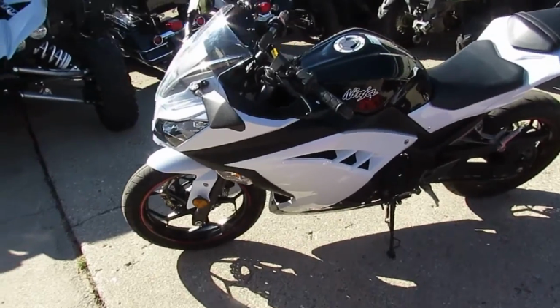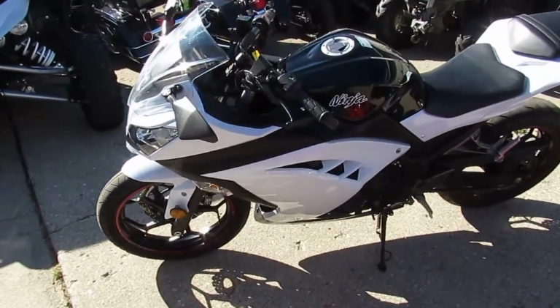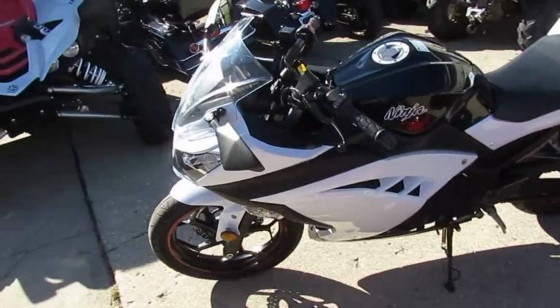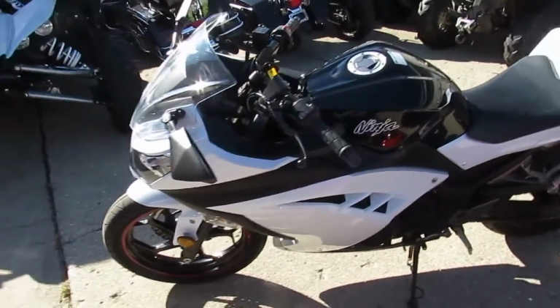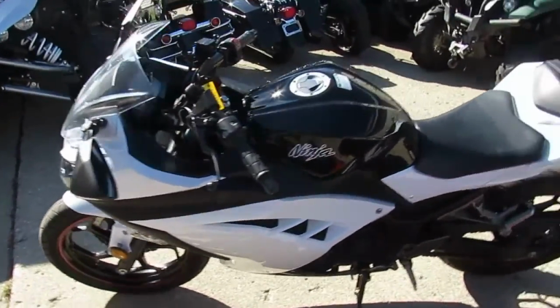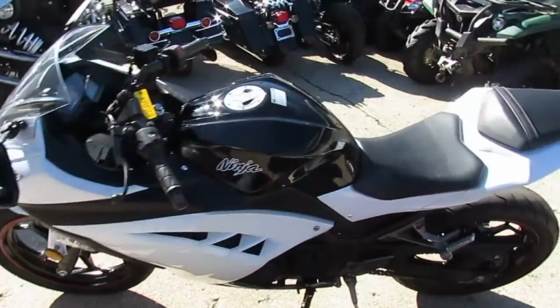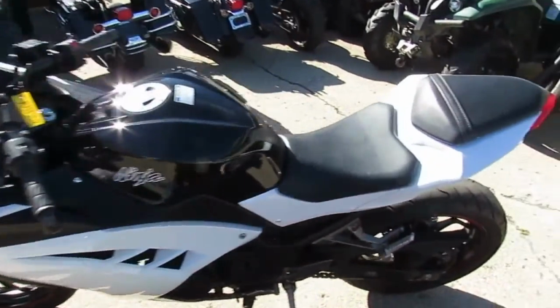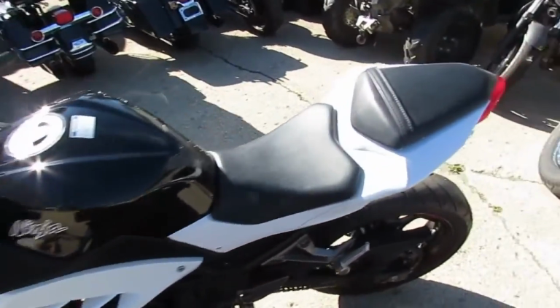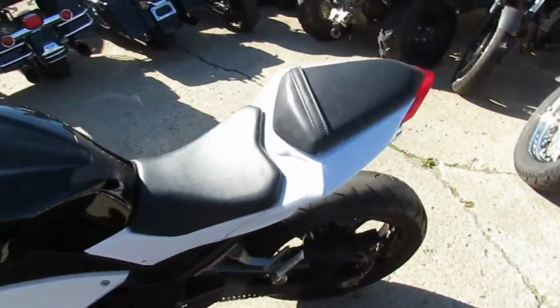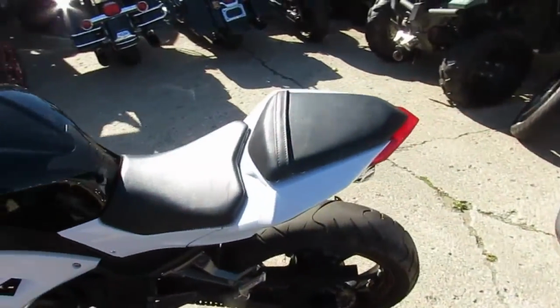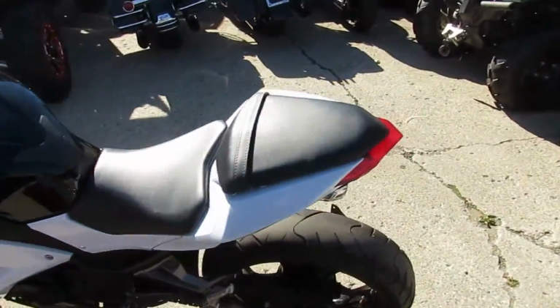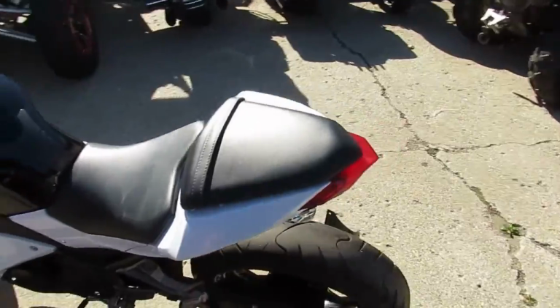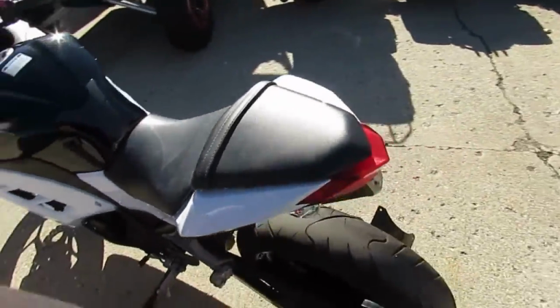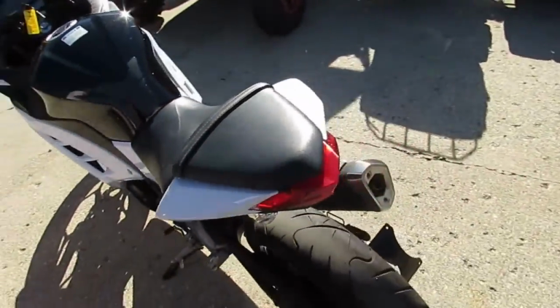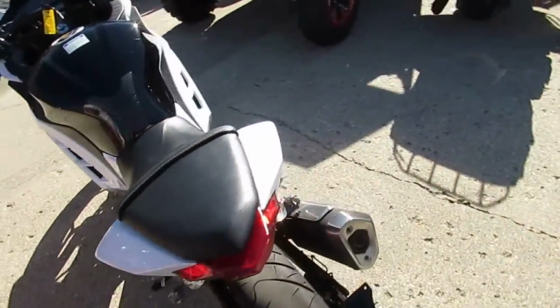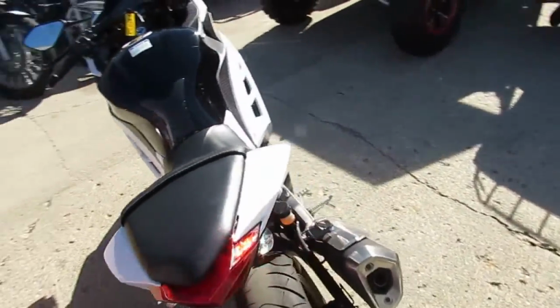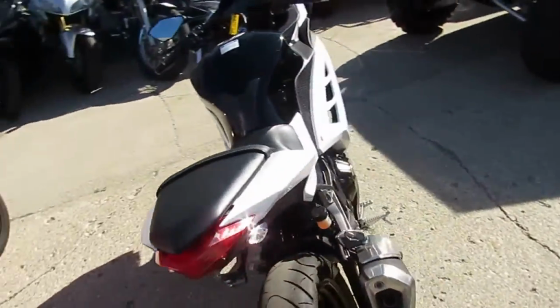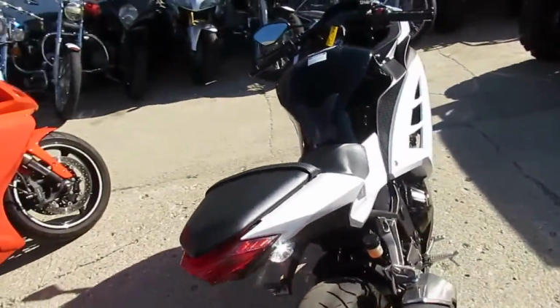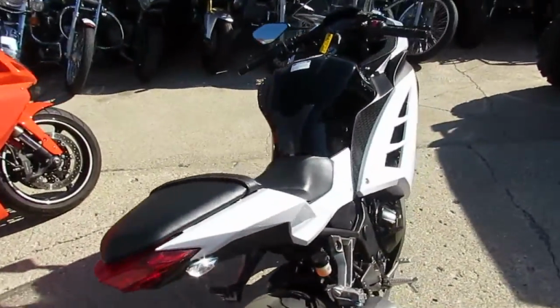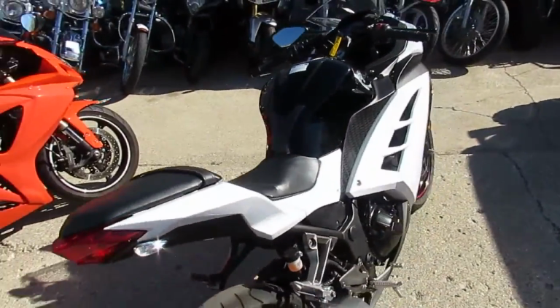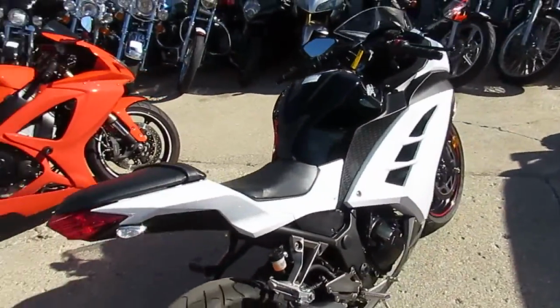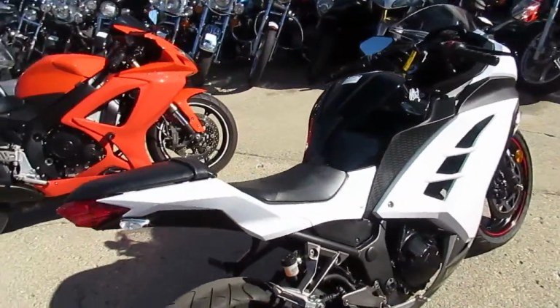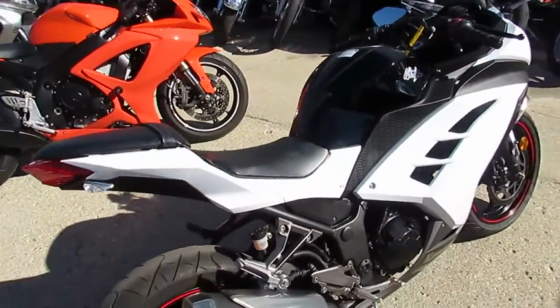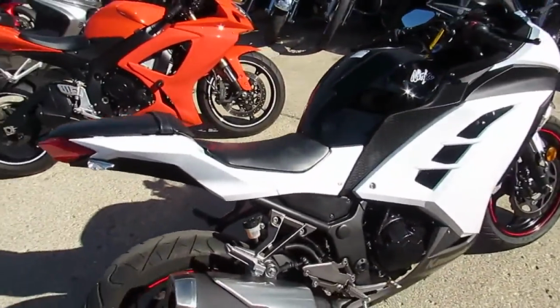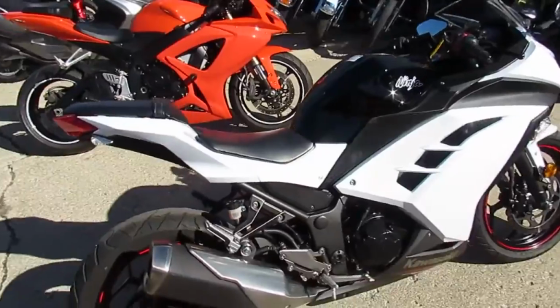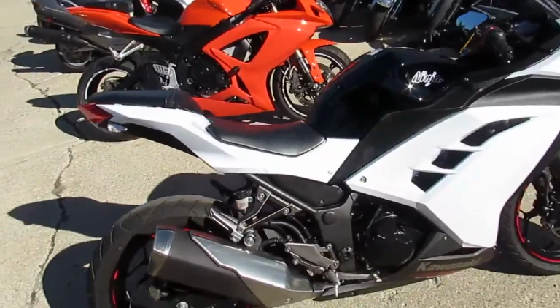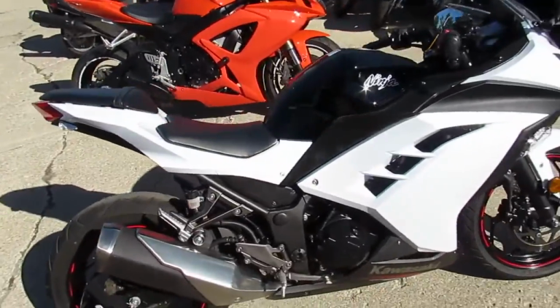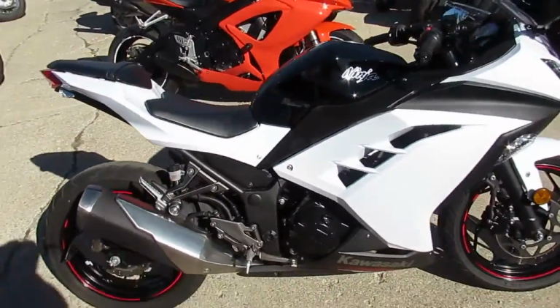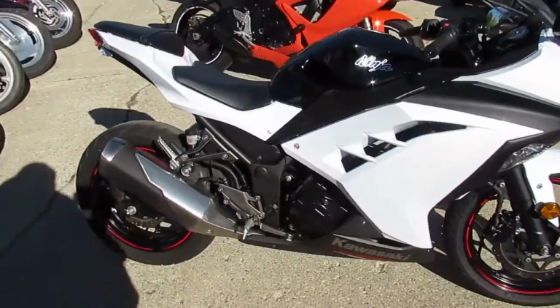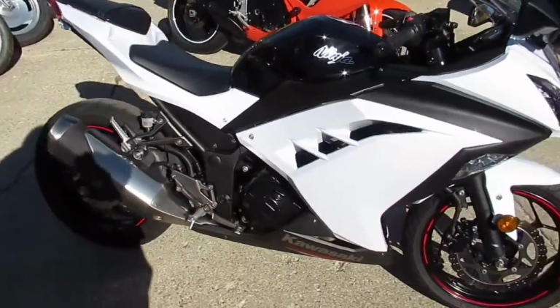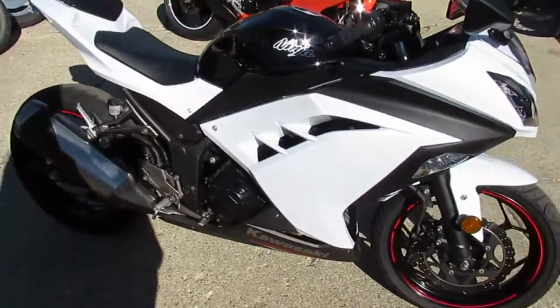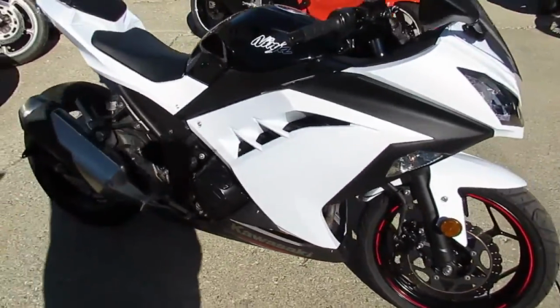Chad and Andrew here at Approval Powersports. Anybody looking for a great source of transportation? Not very expensive, great gas mileage, and you look good doing it — we got it here. It's a Kawasaki Ninja 300 Special Edition.